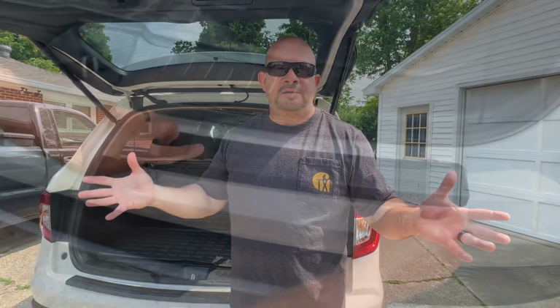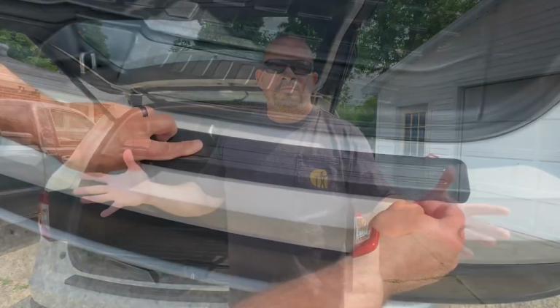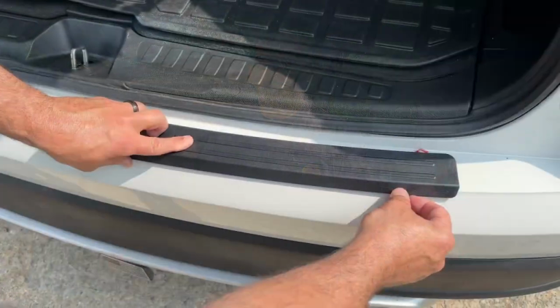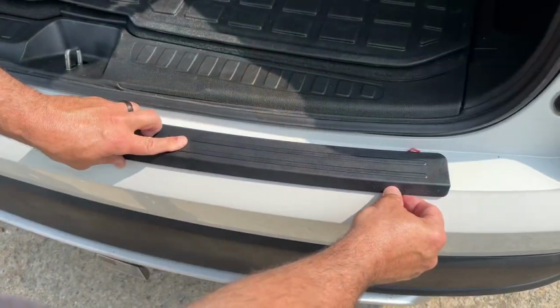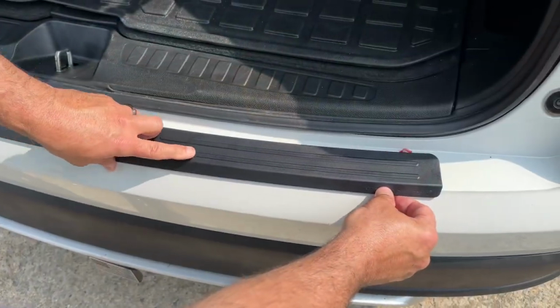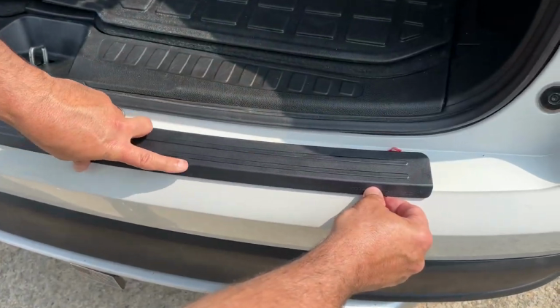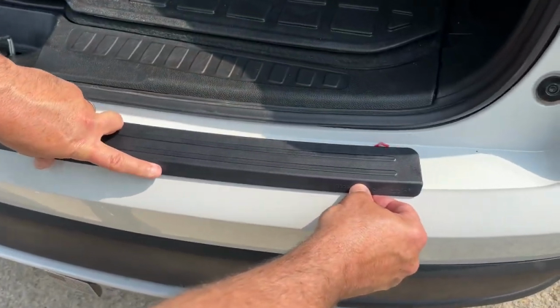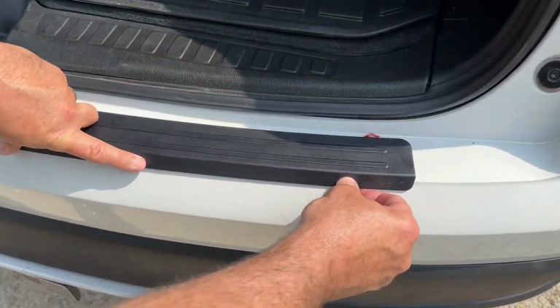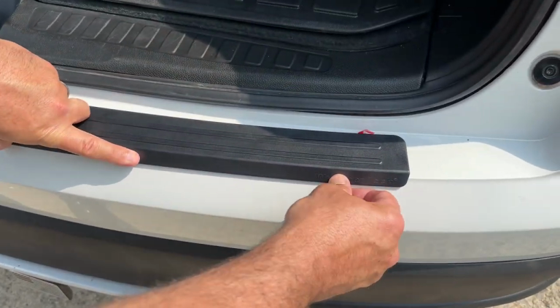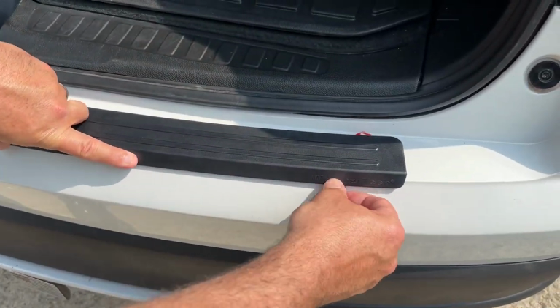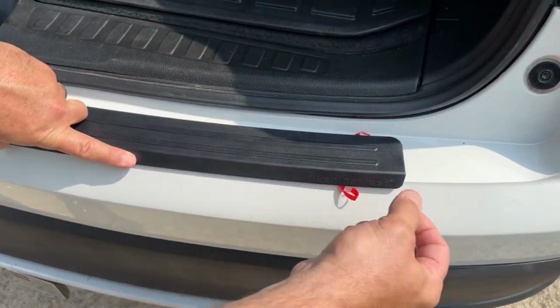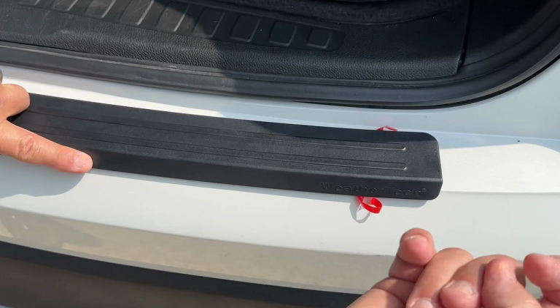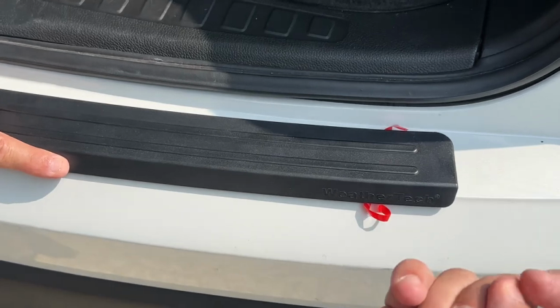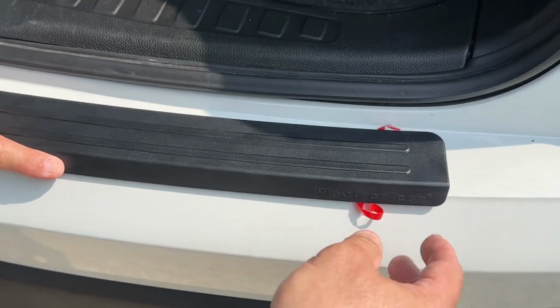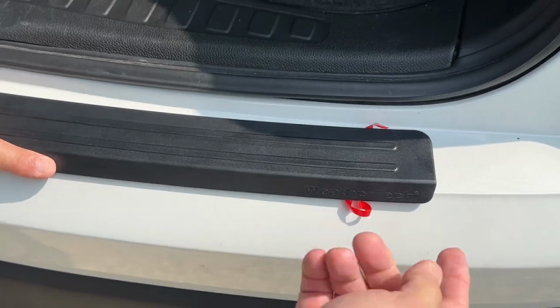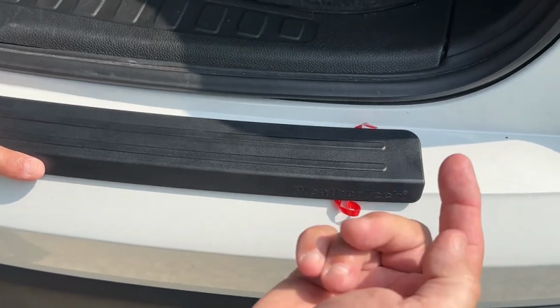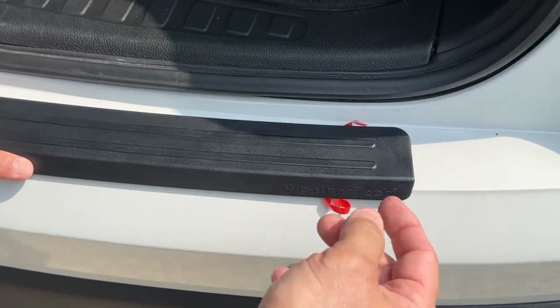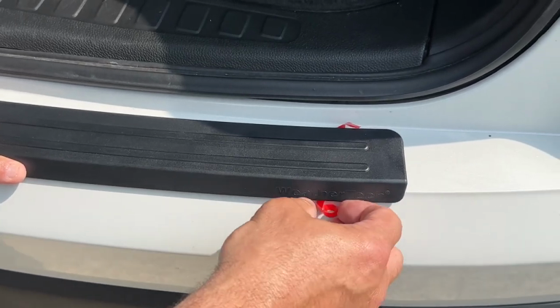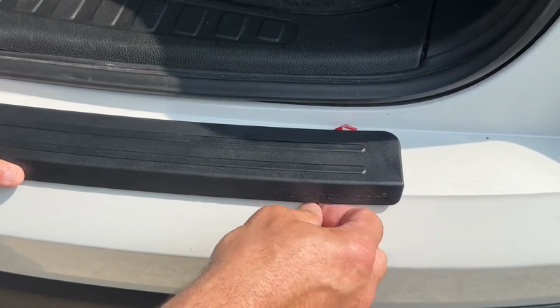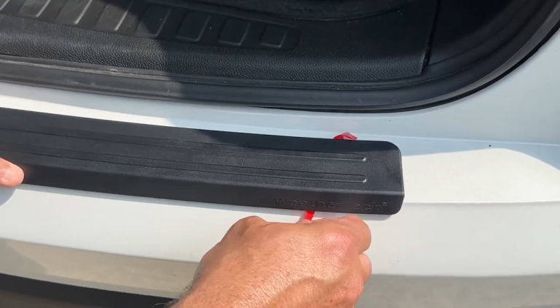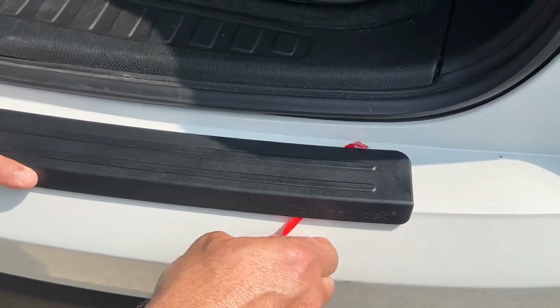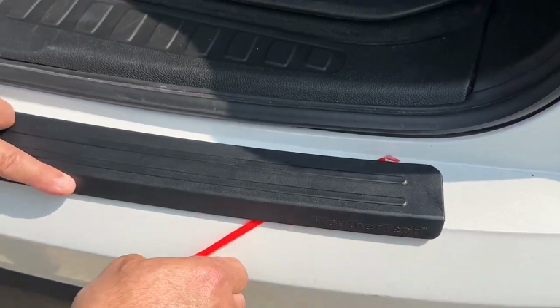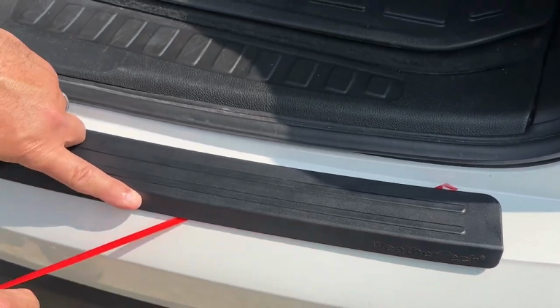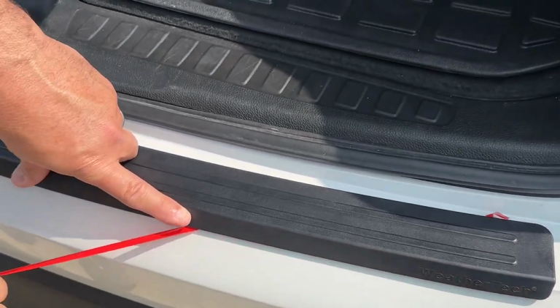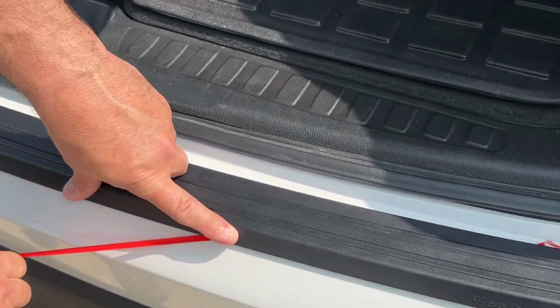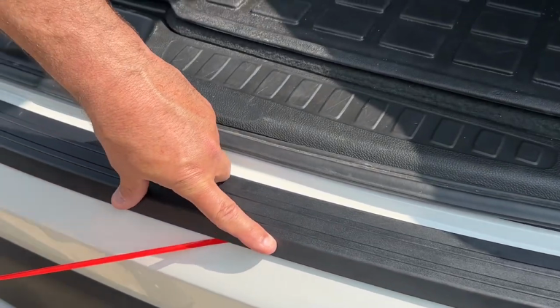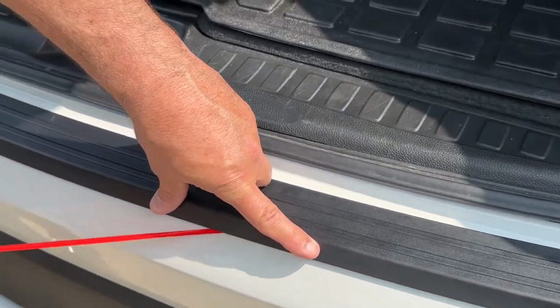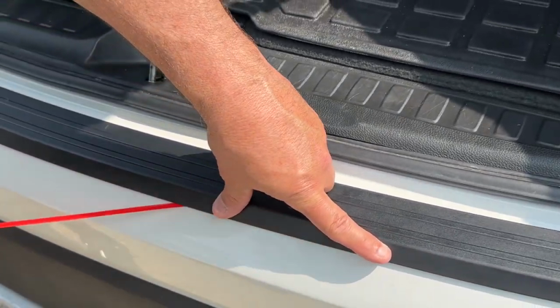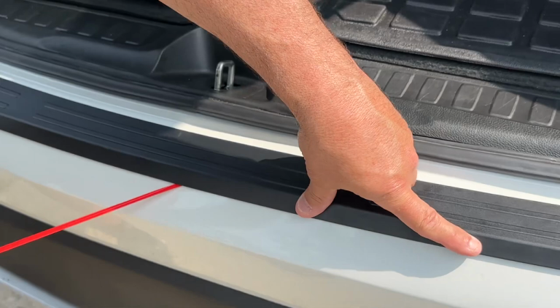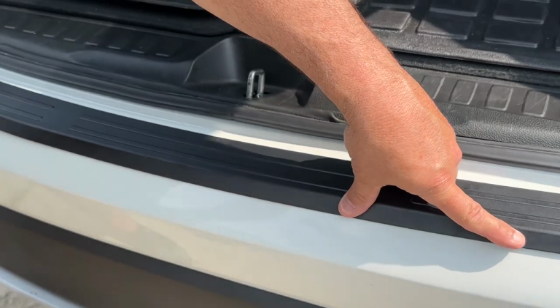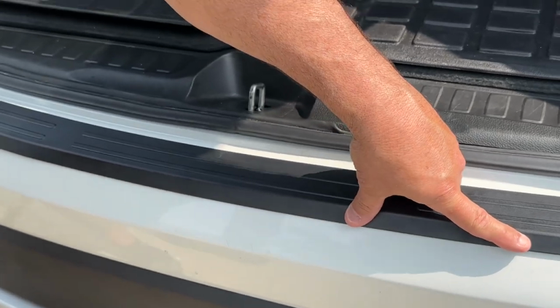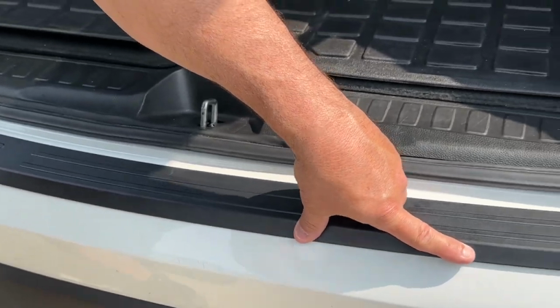When you're putting it on, make sure that you start to peel it with a knife. Don't try to use your fingers because you're going to pull up all of the adhesive. And you just go like this and pull it like that.